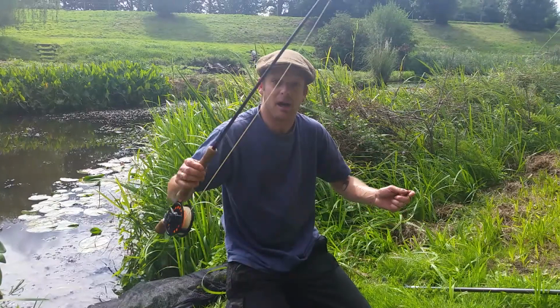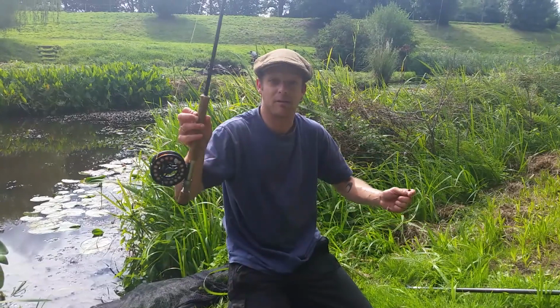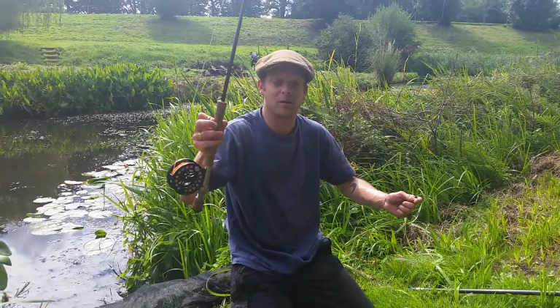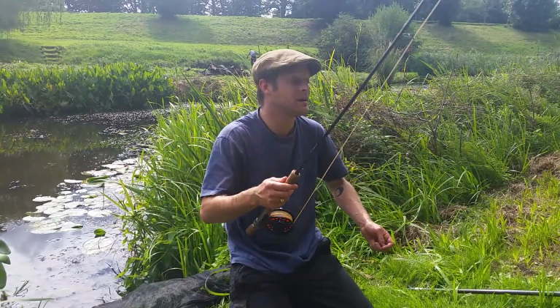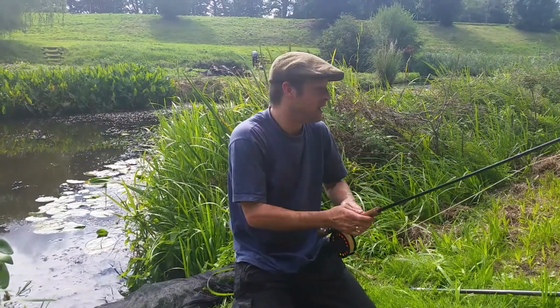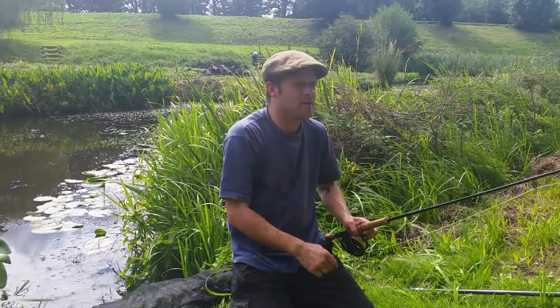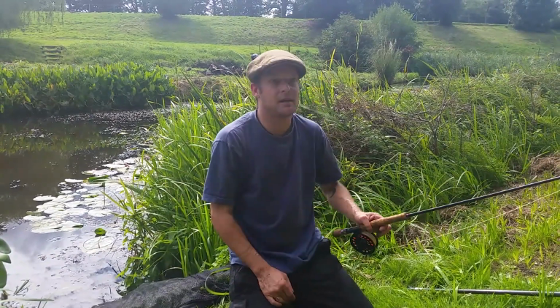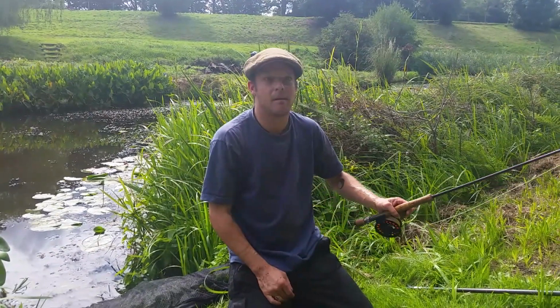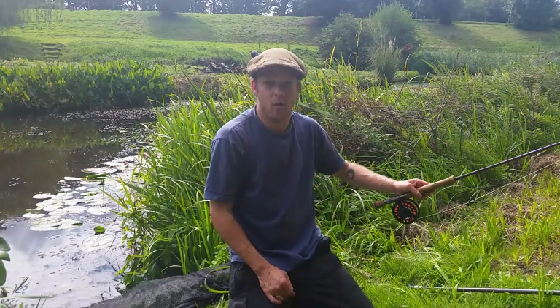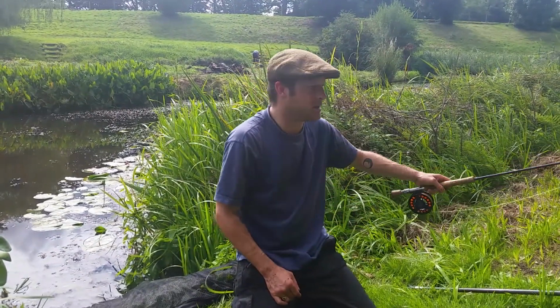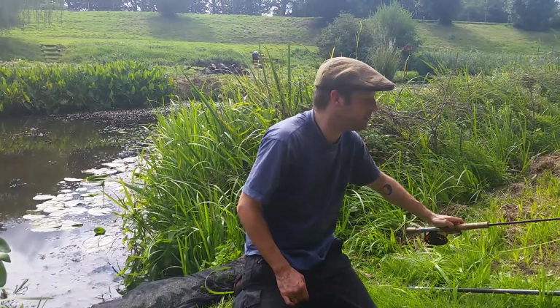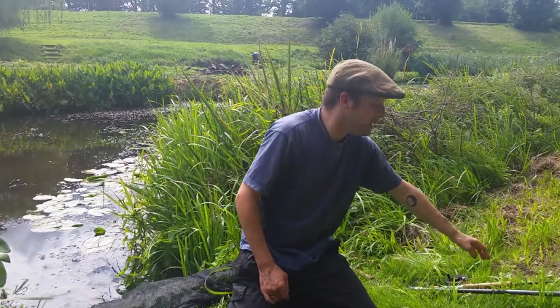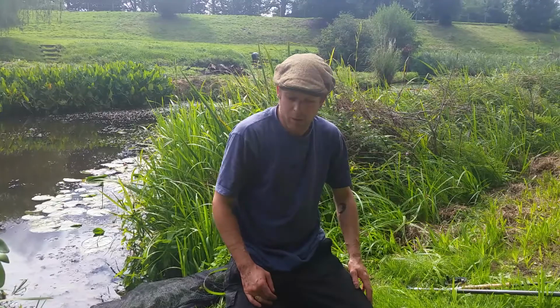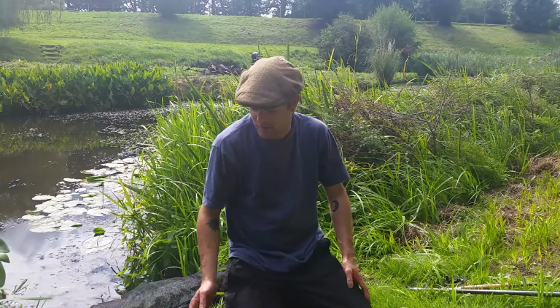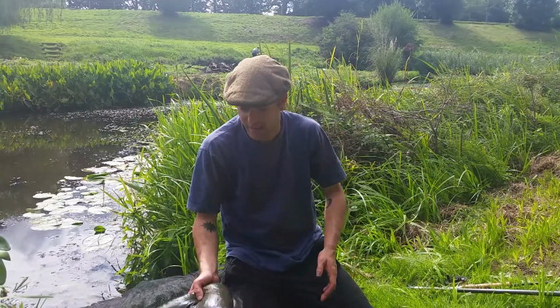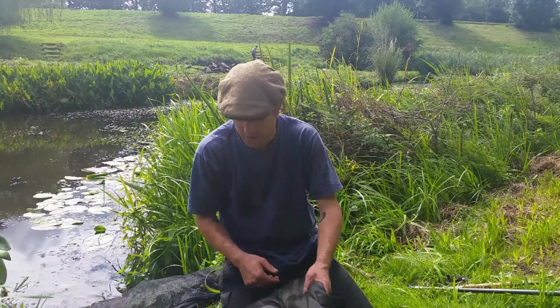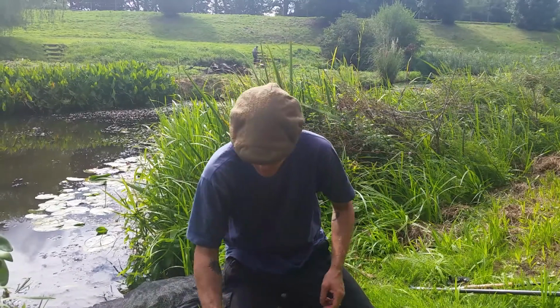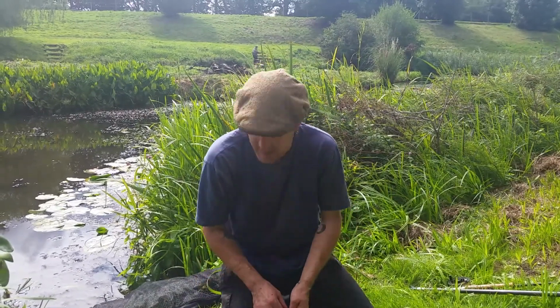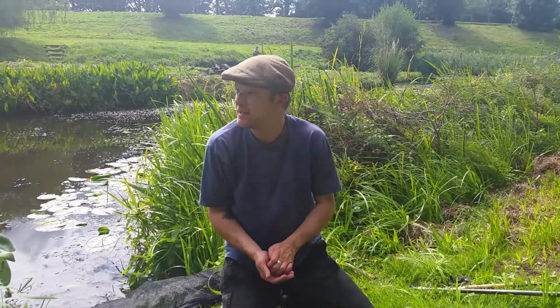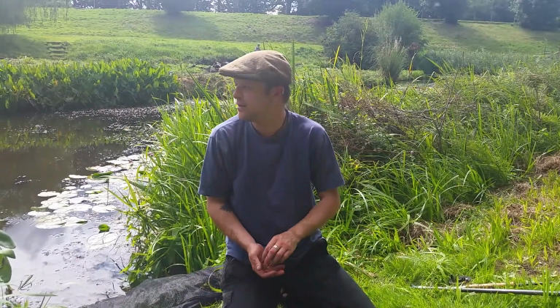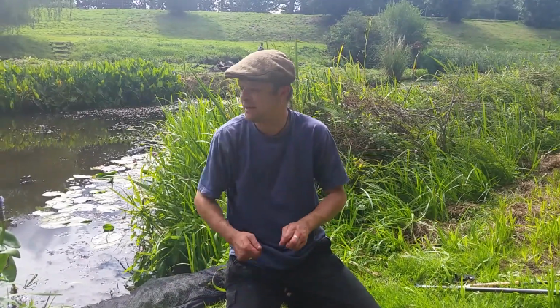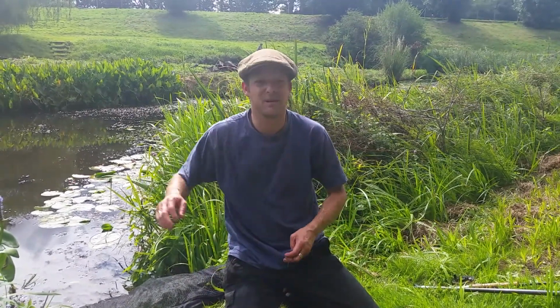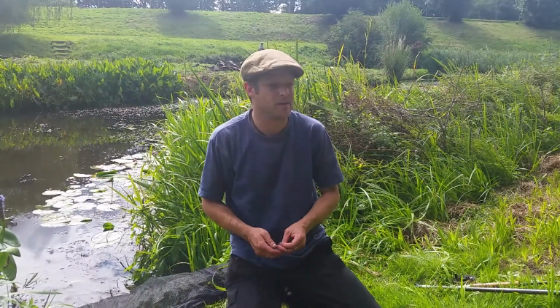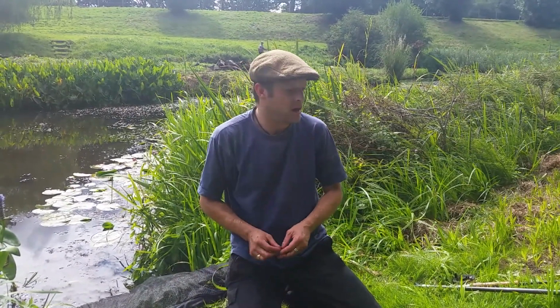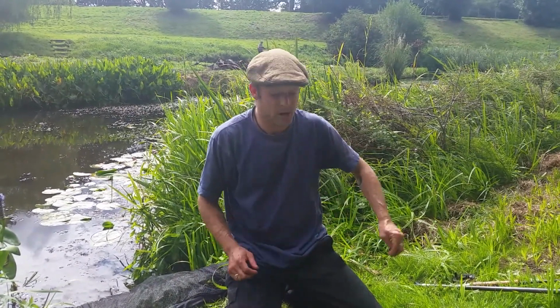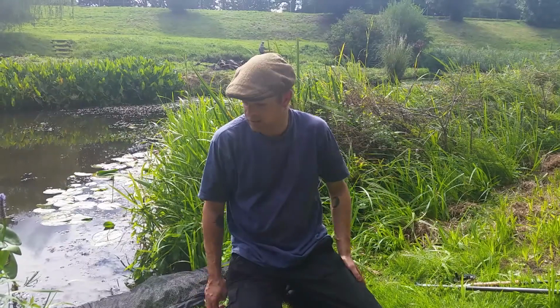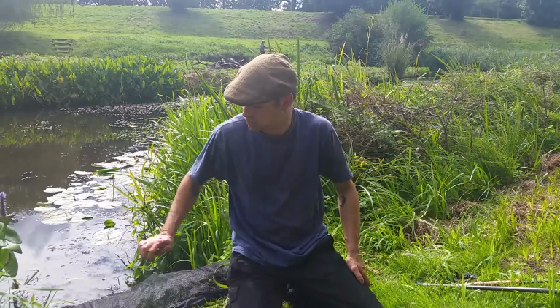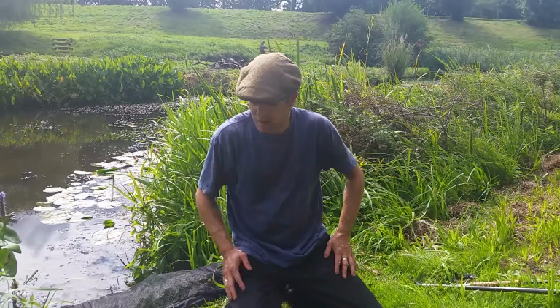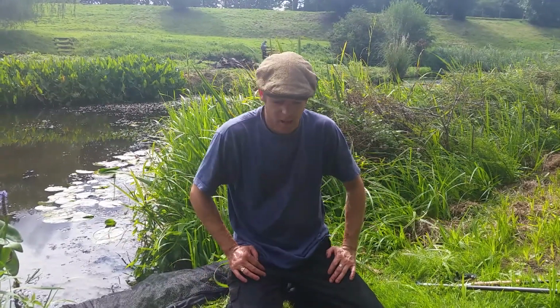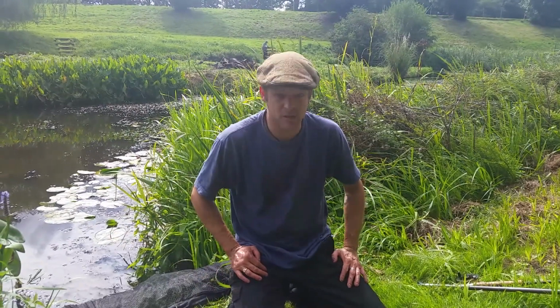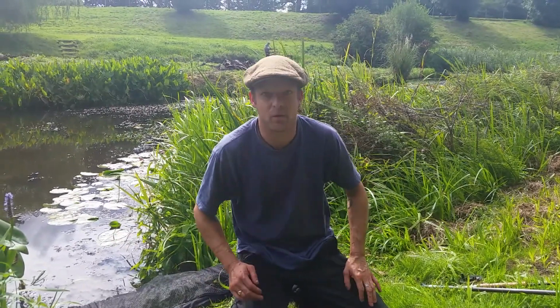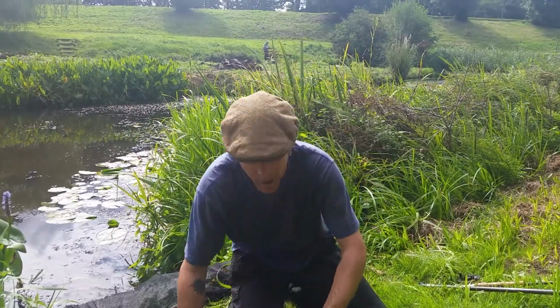Eight weight fly rod. I've had four fish today — one from a different lake, a little one, ten pounds, then I've had an eleven and a half, and one about four or five pounds.